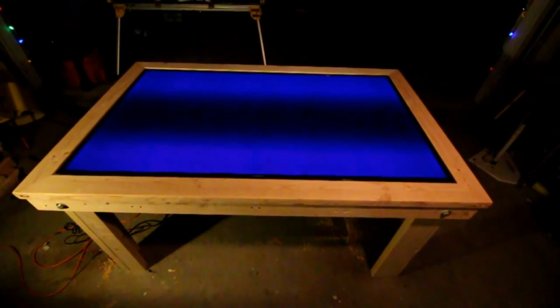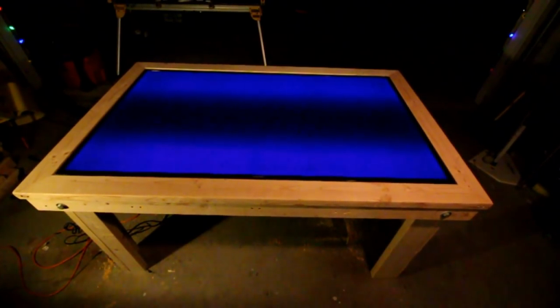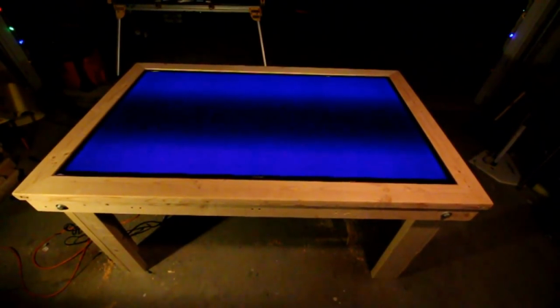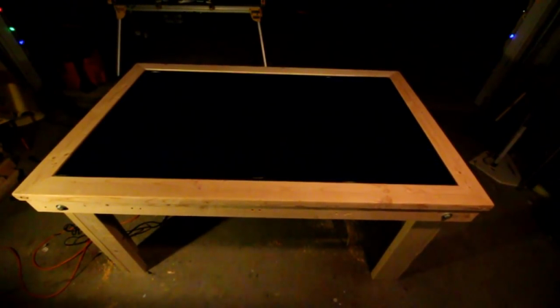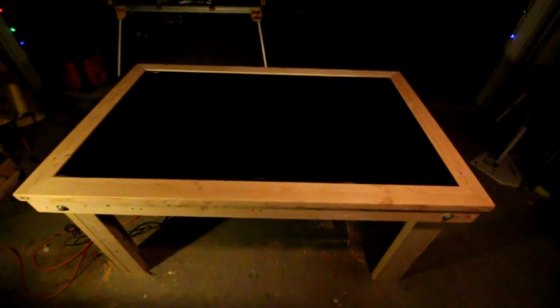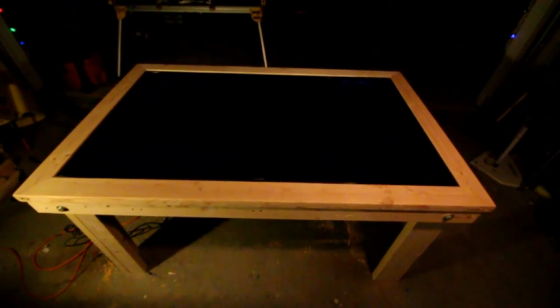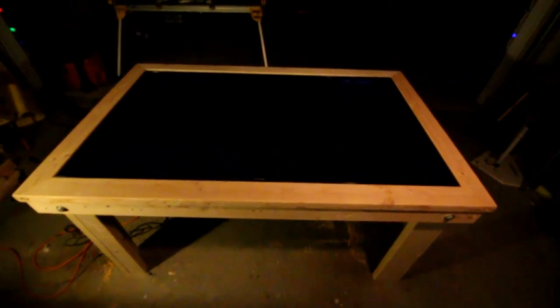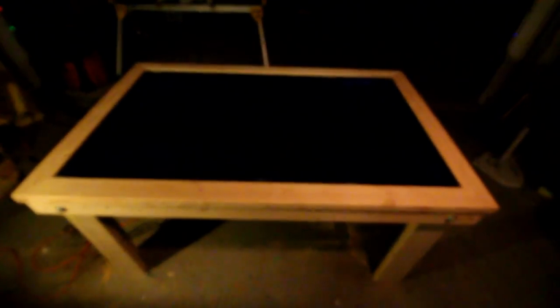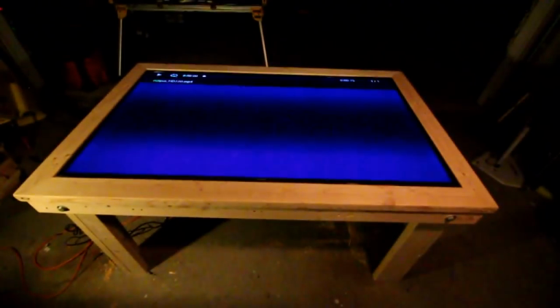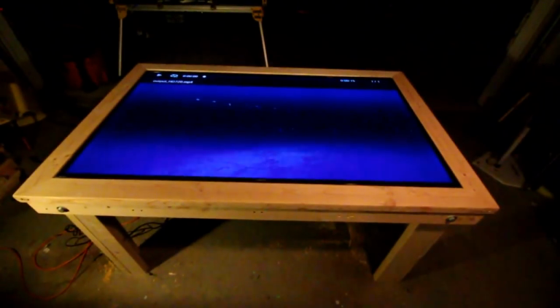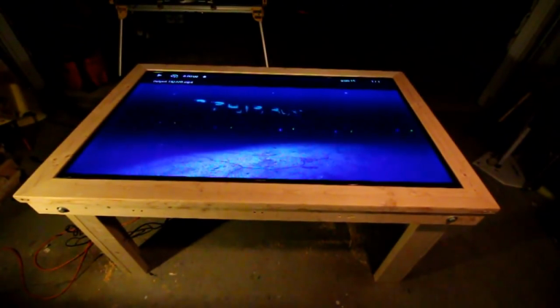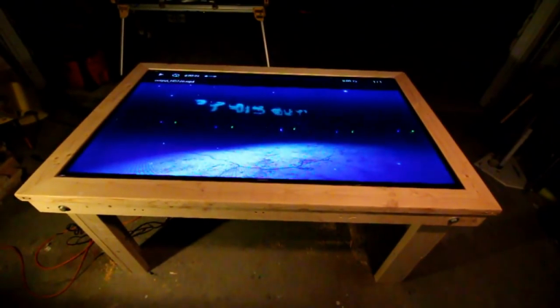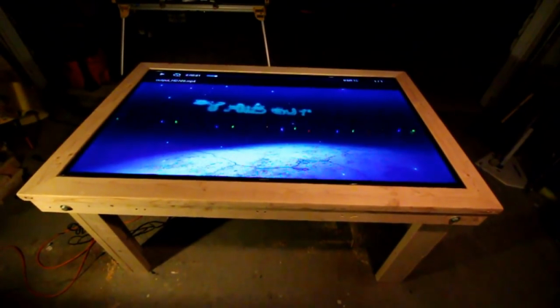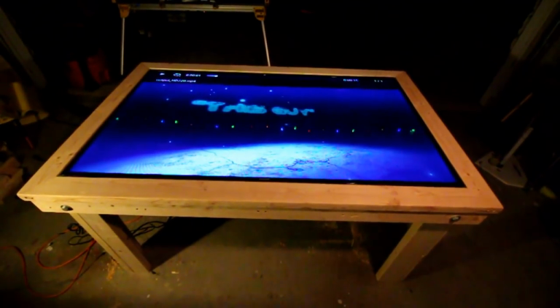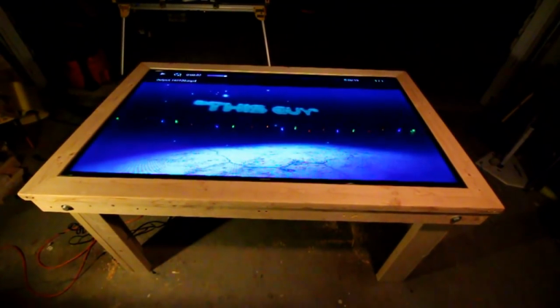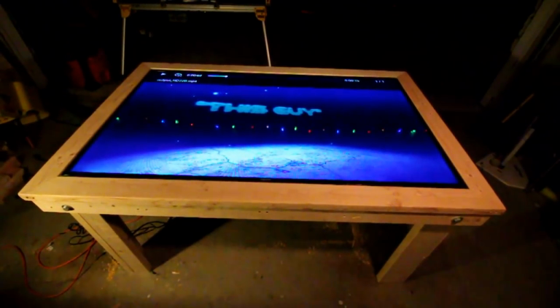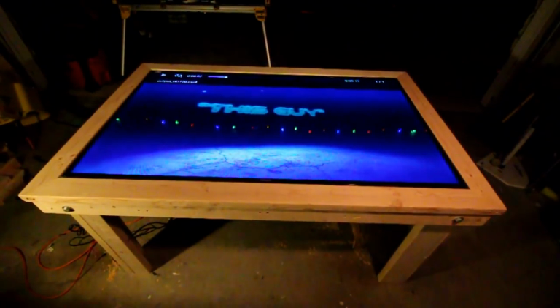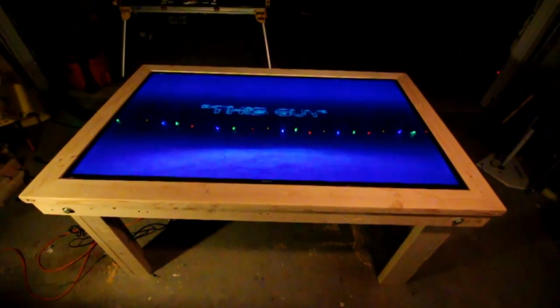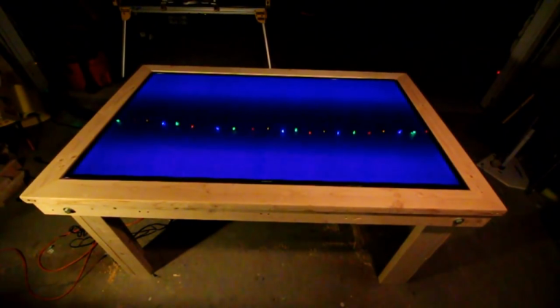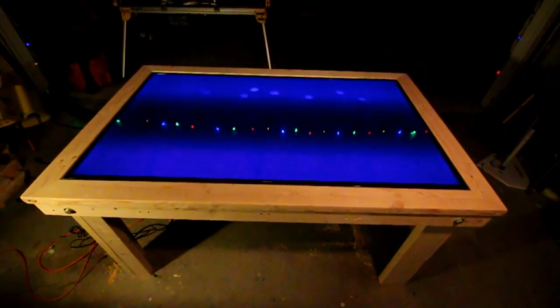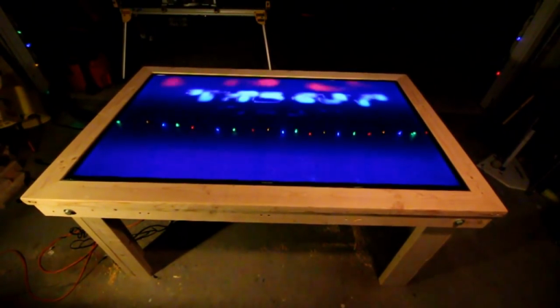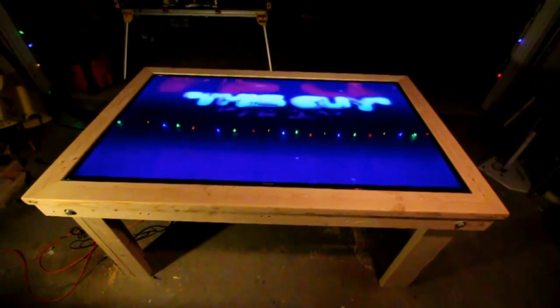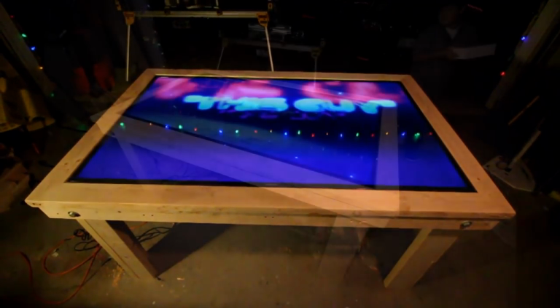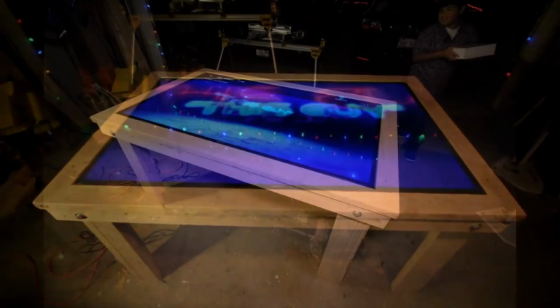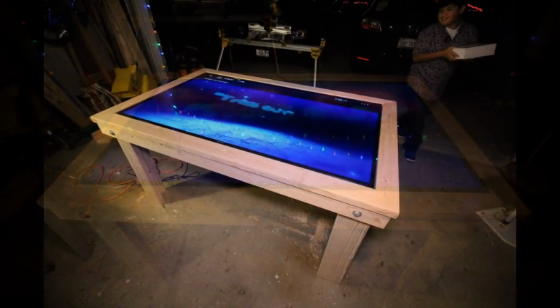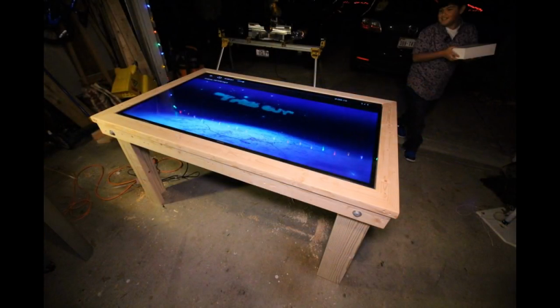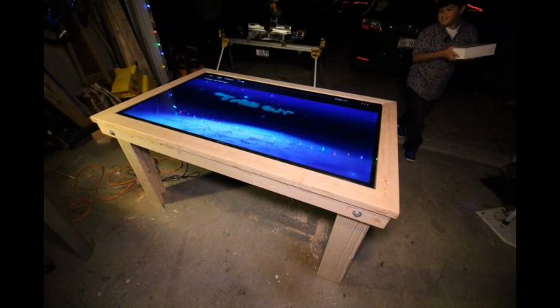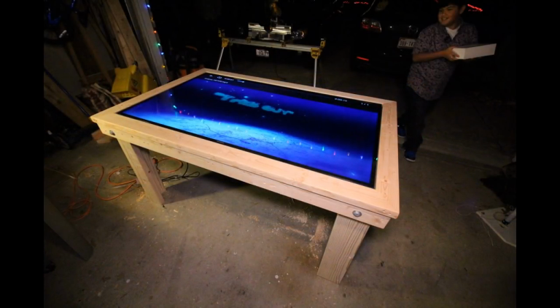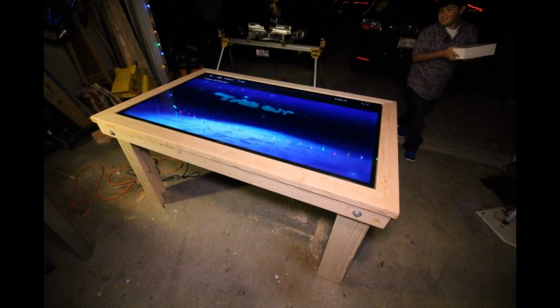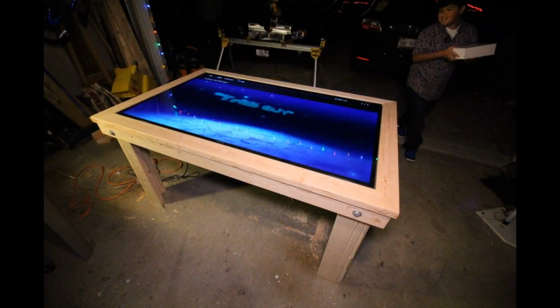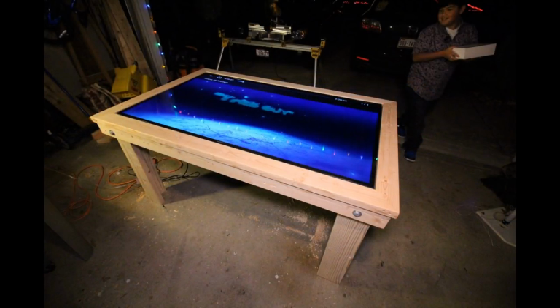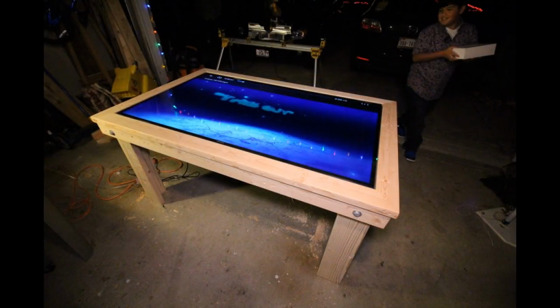Surprised myself — it came out actually pretty good.